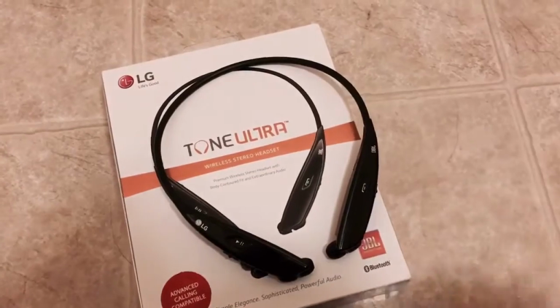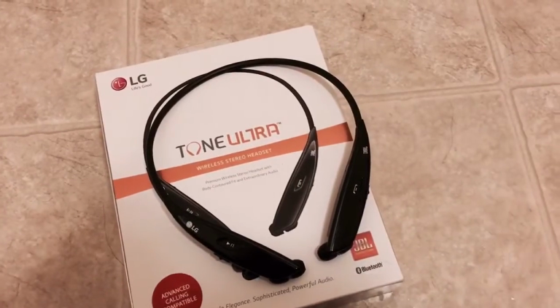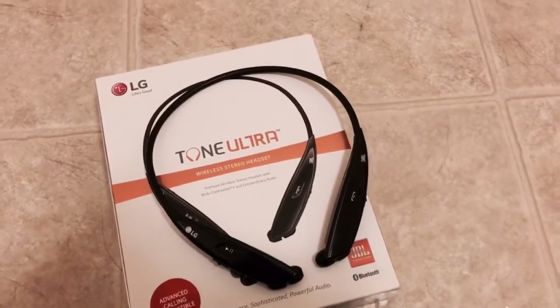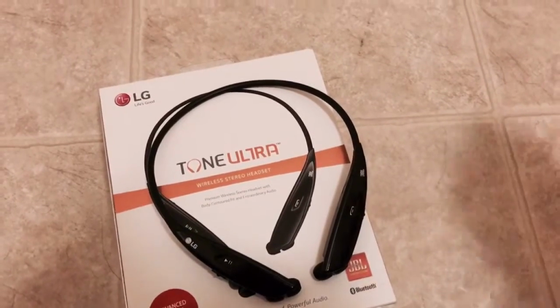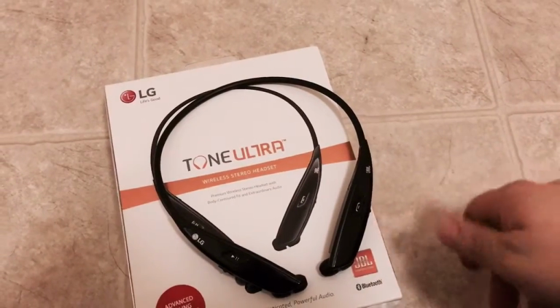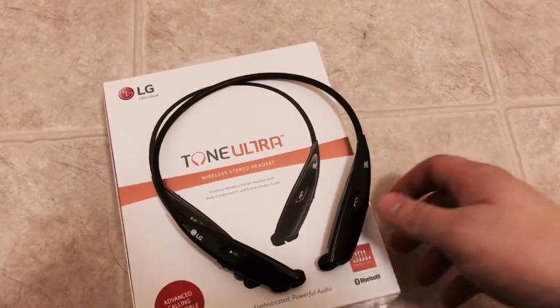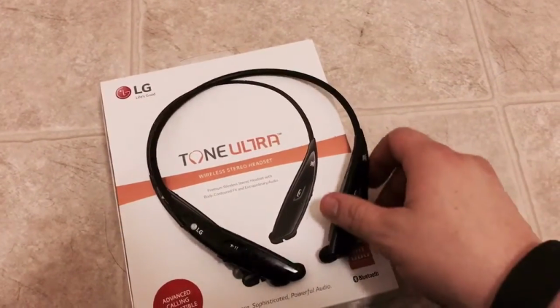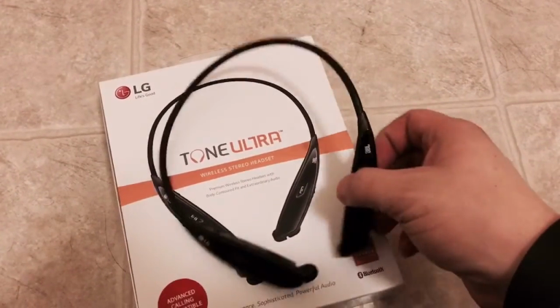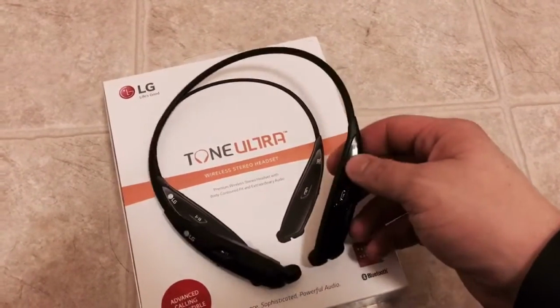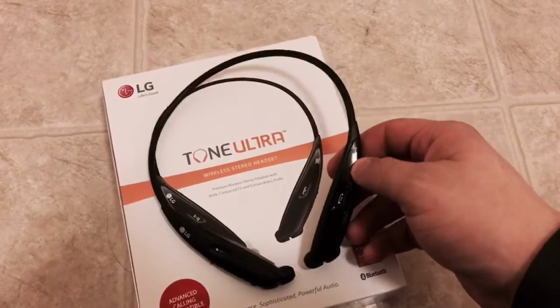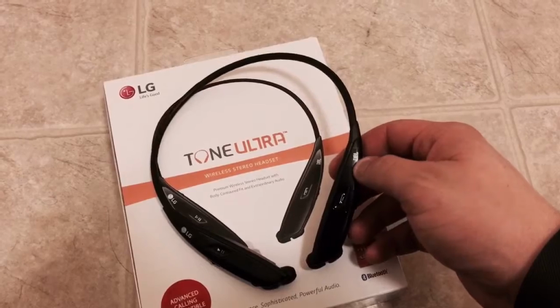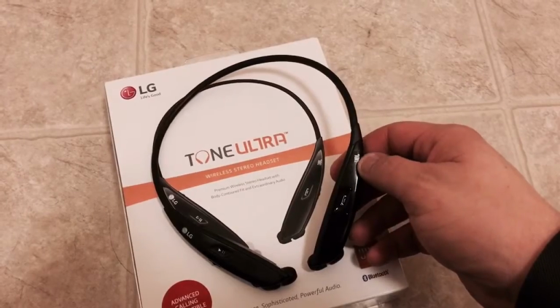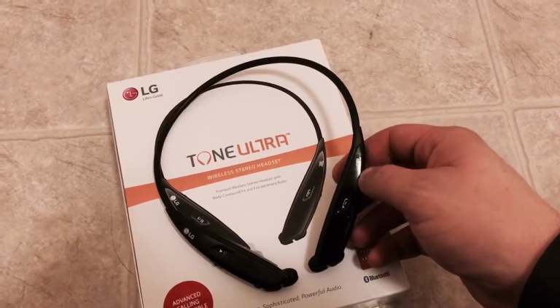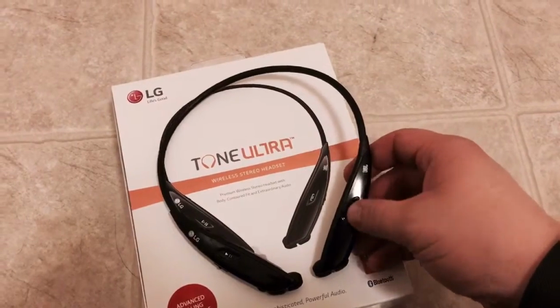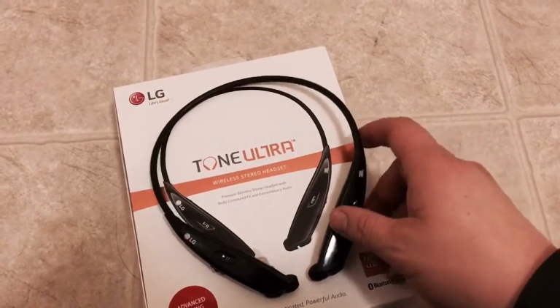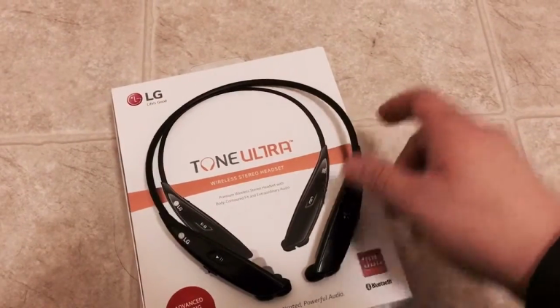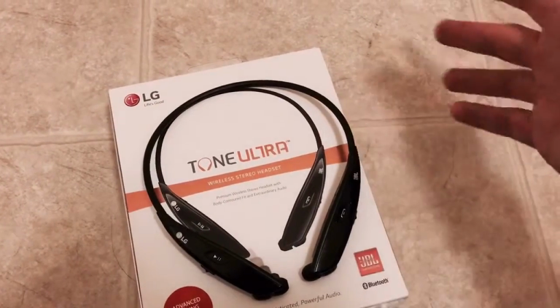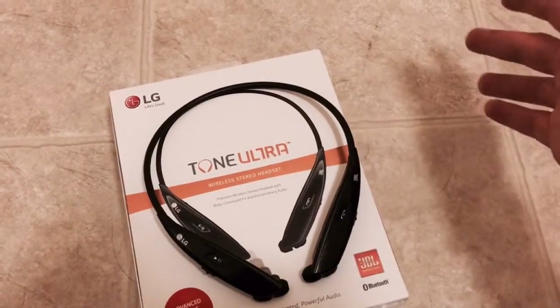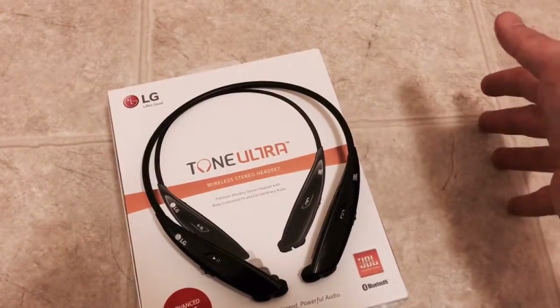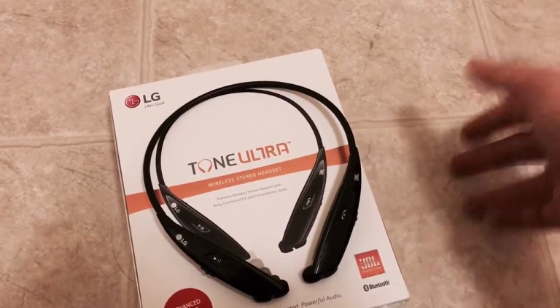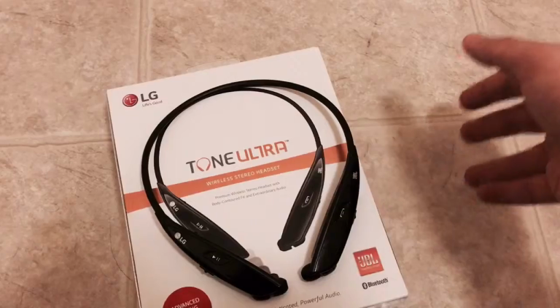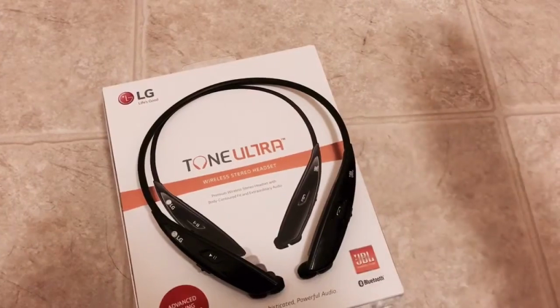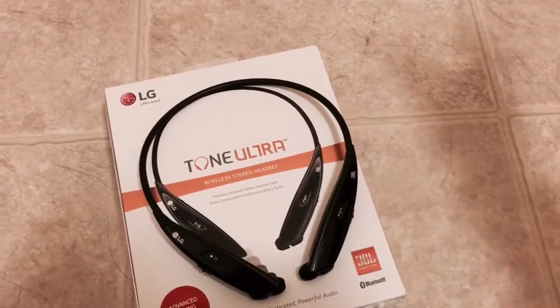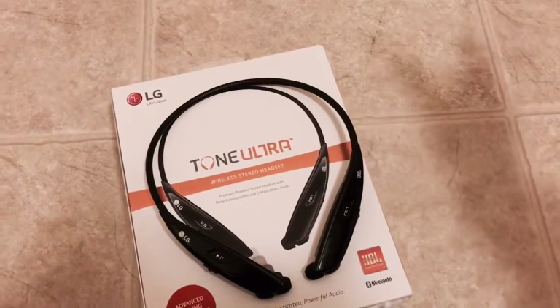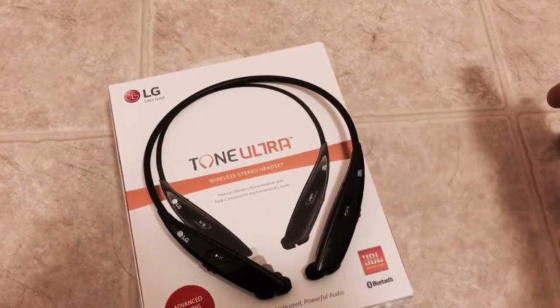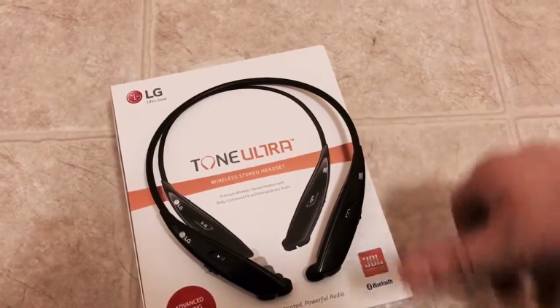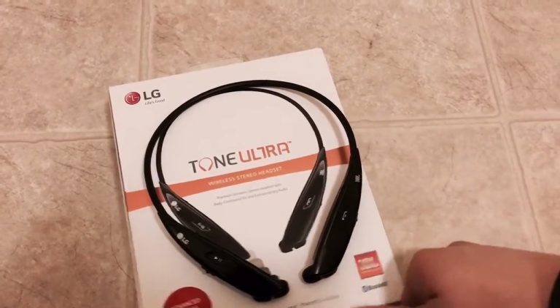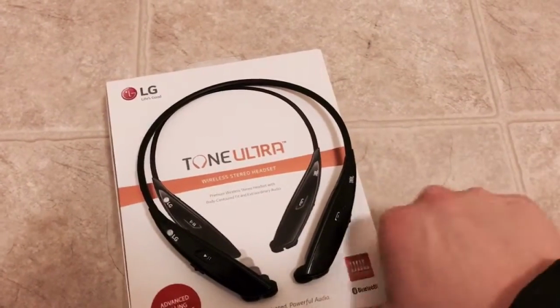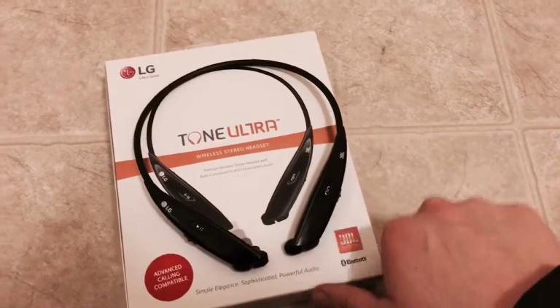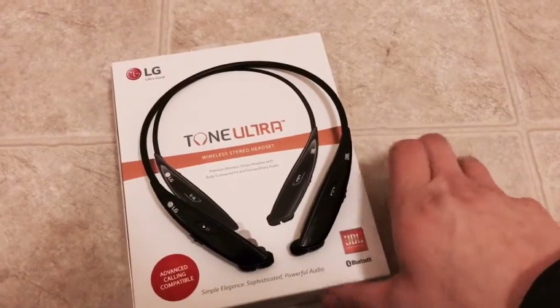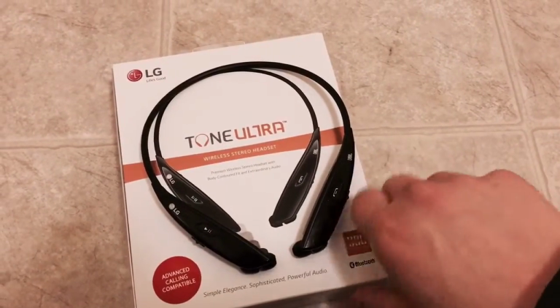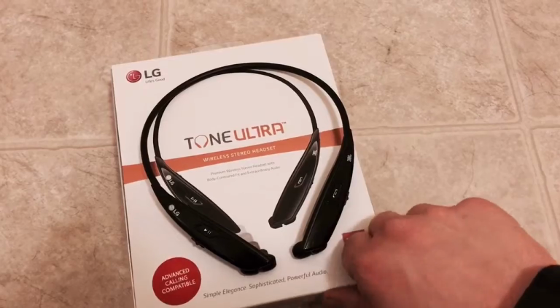Another thing I like about these is they've got JBL sound, so the sound quality is very nice. I've had these for about two weeks and I haven't had a problem with them yet.